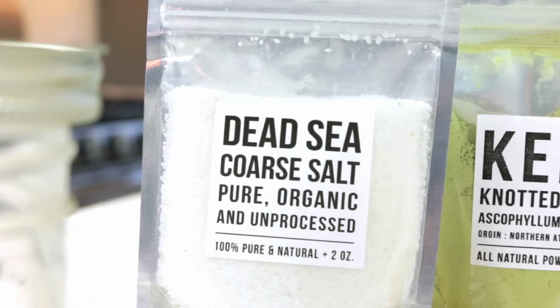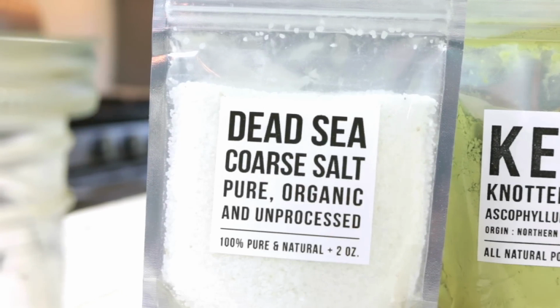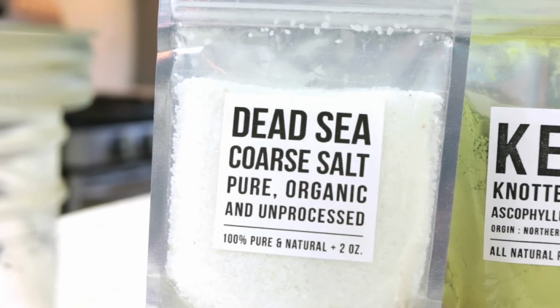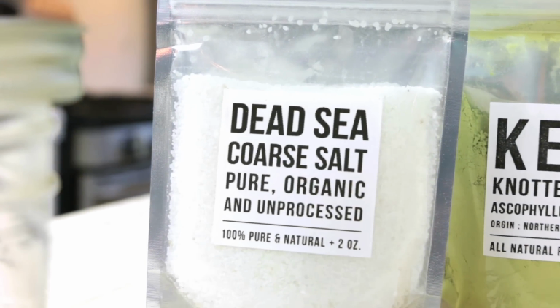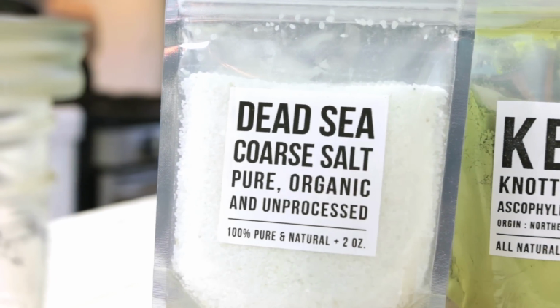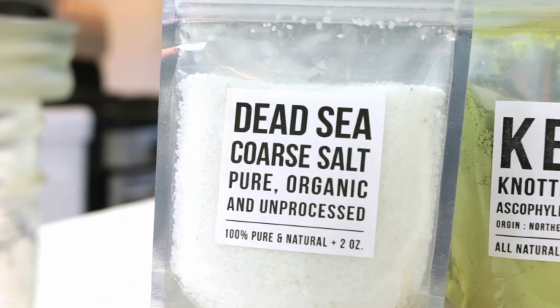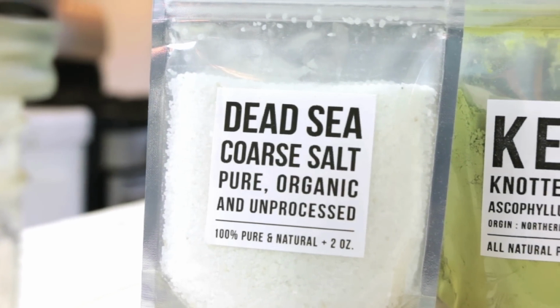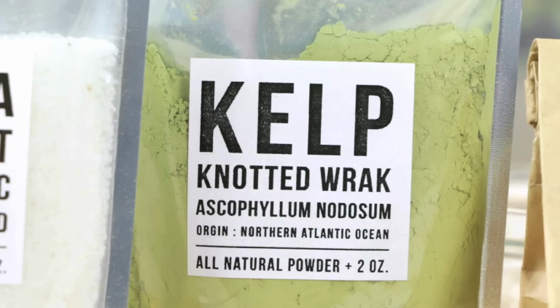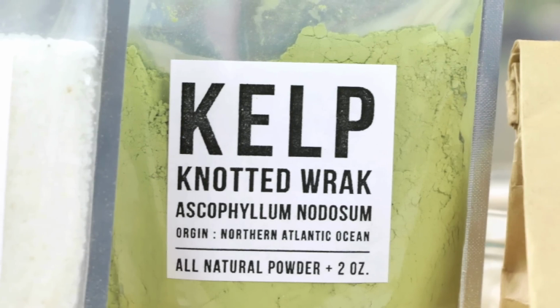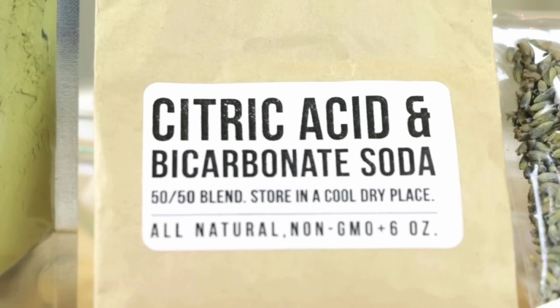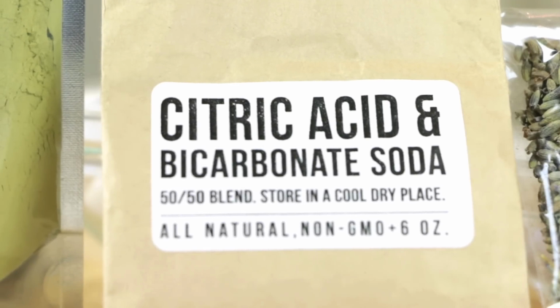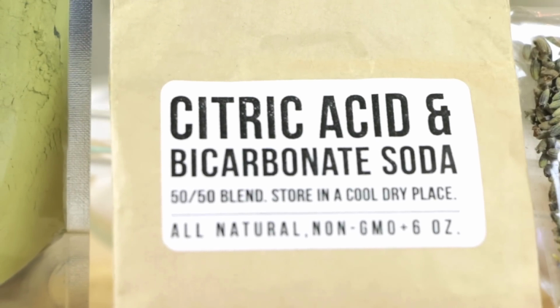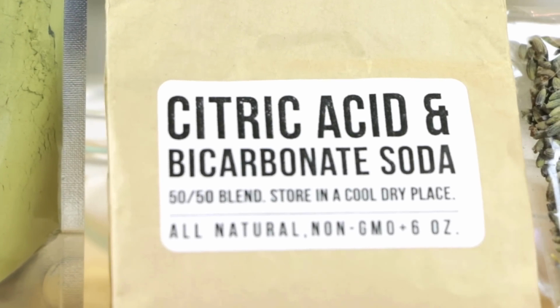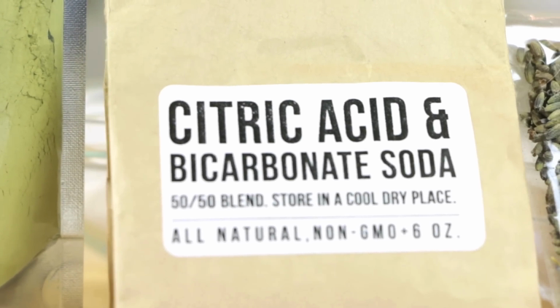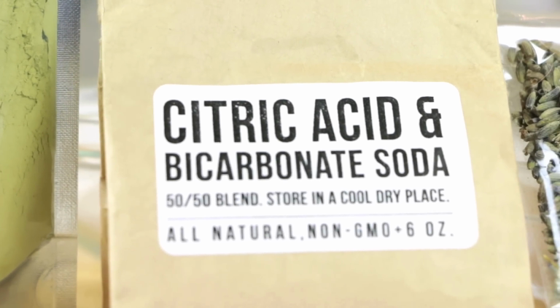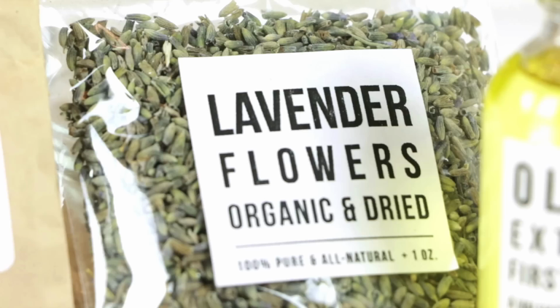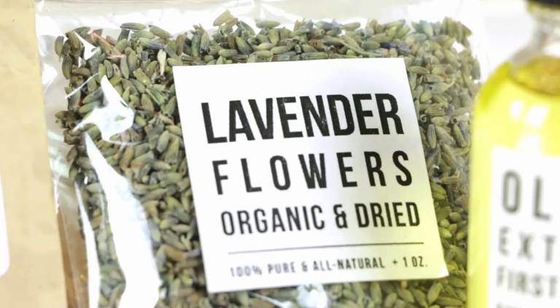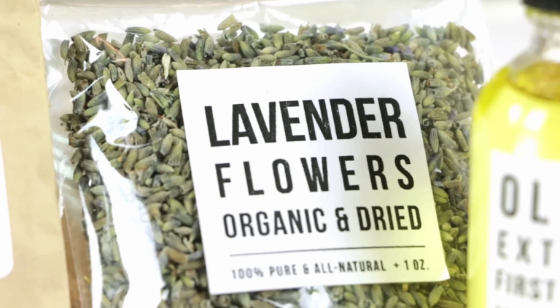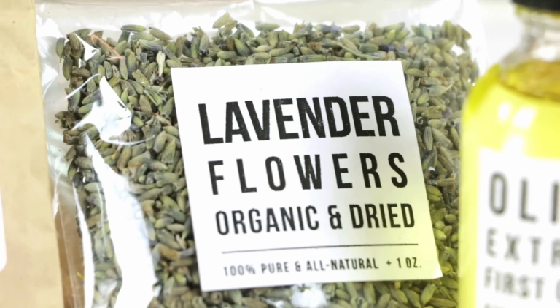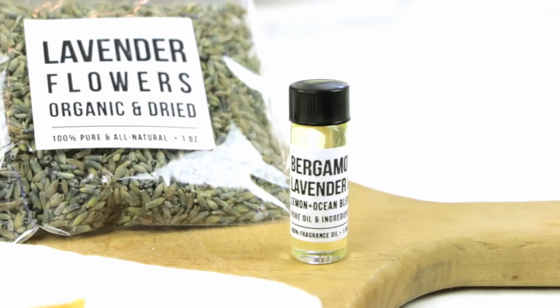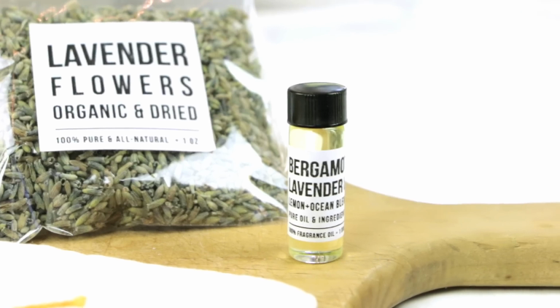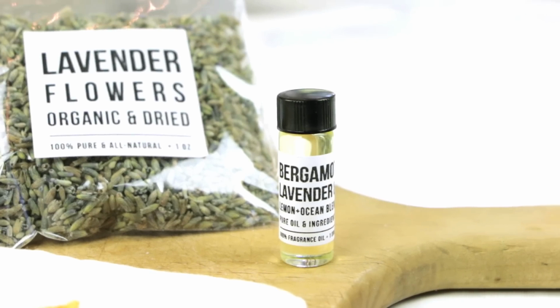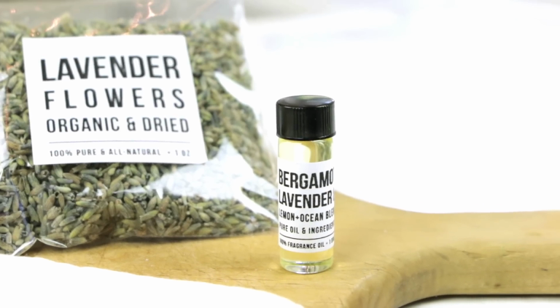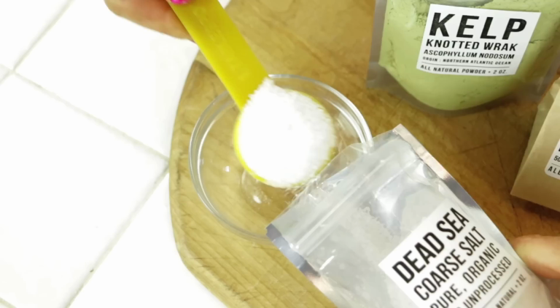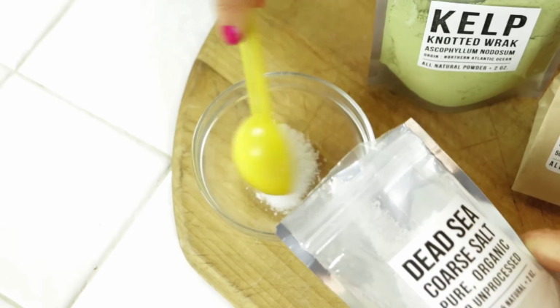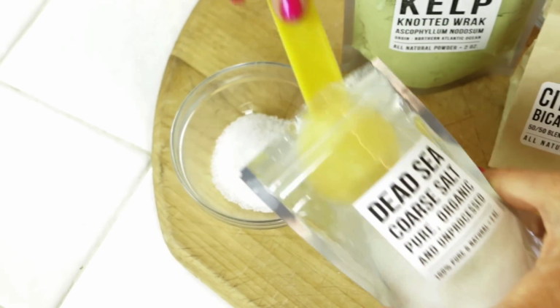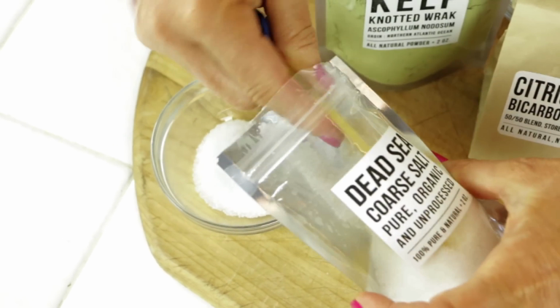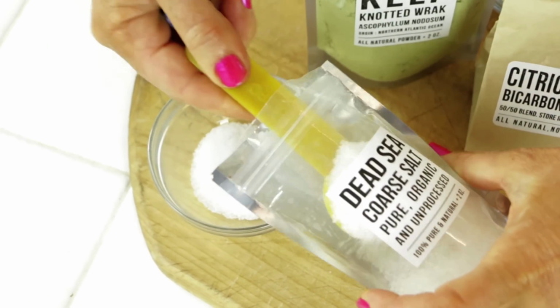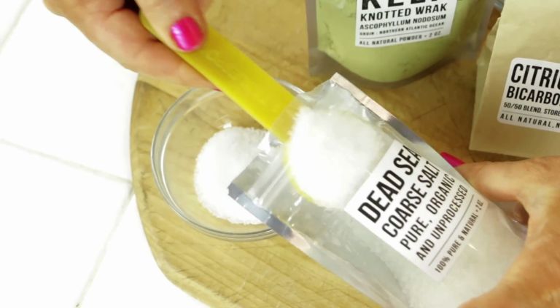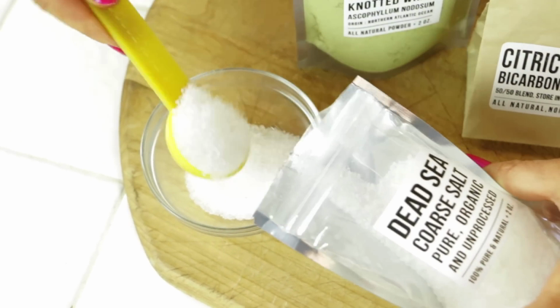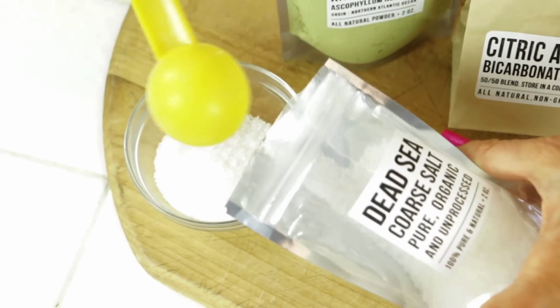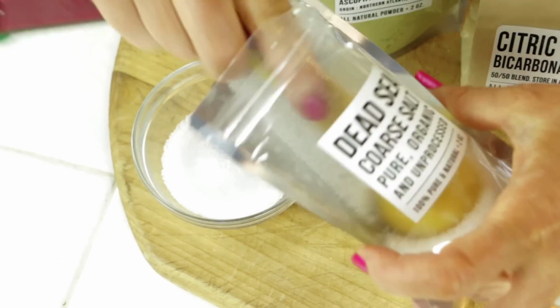The ingredients for this are Dead Sea Salt, Kelp Powder, Sodium Bicarbonate and Citric Acid Blend, Dried Lavender and Essential Oil of Lavender. You need three tablespoons of your Dead Sea Salt.